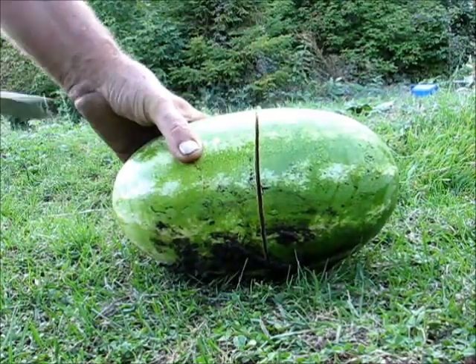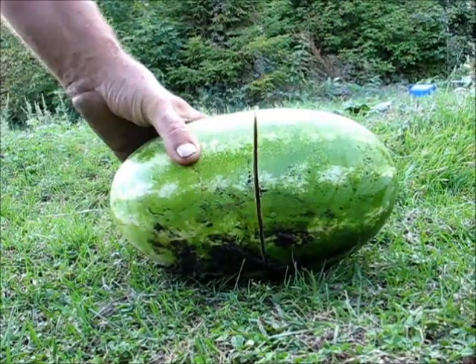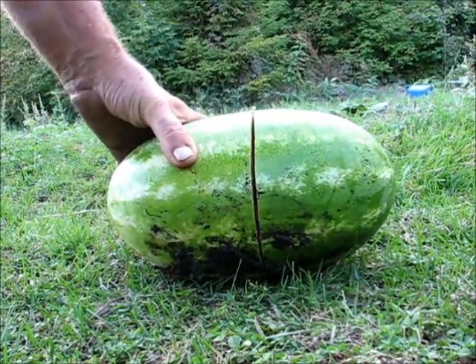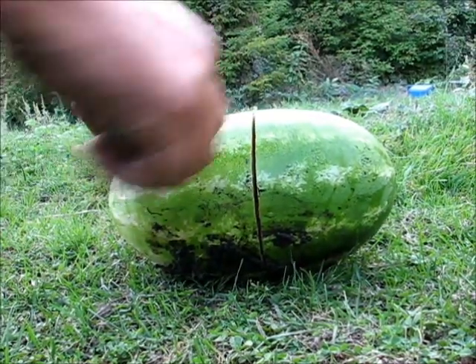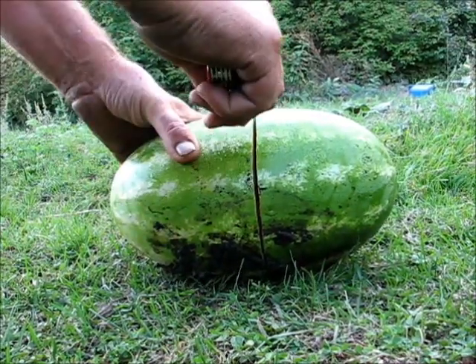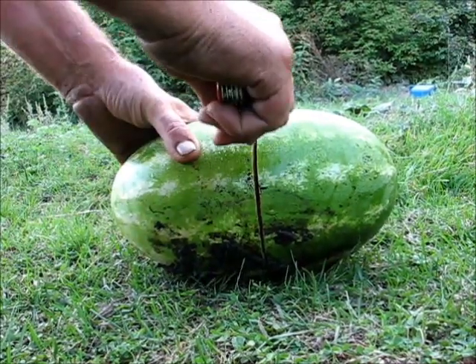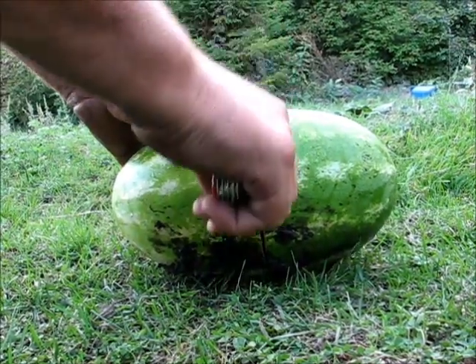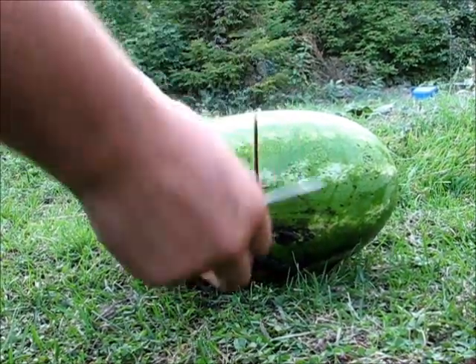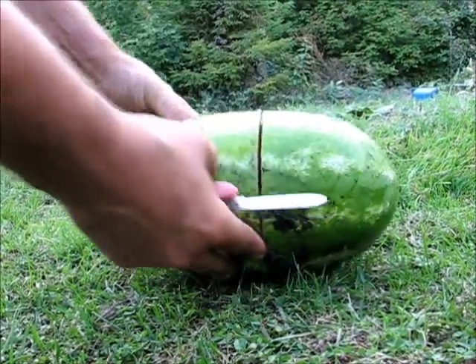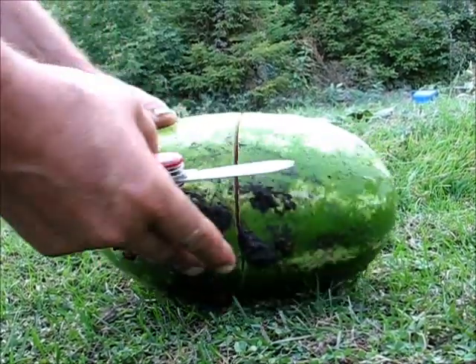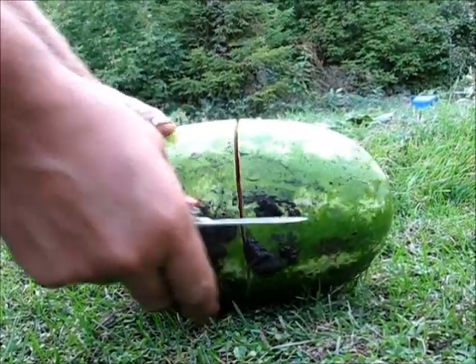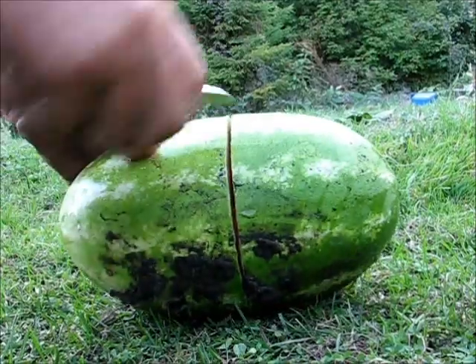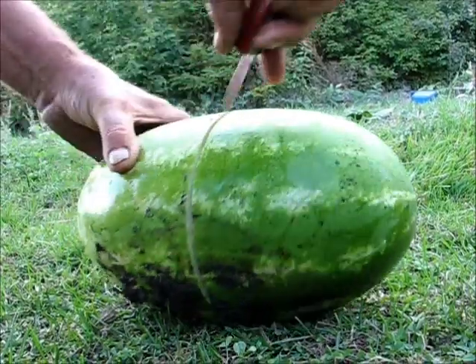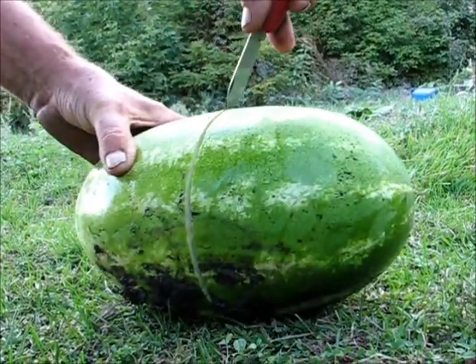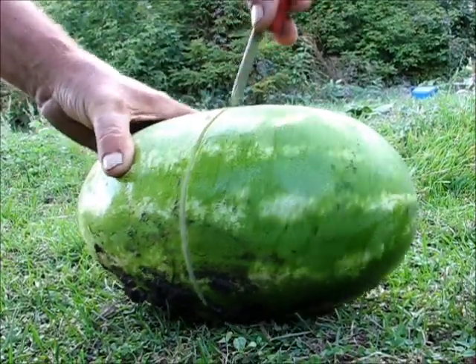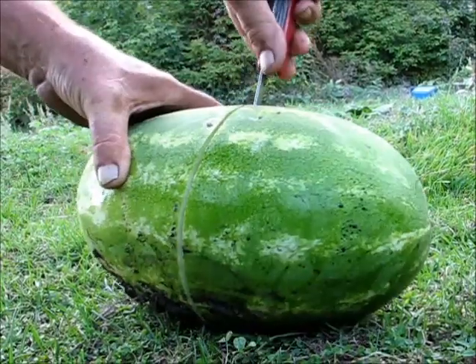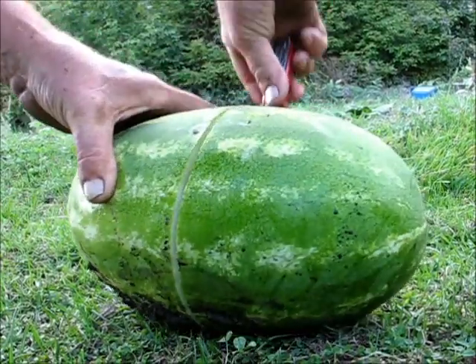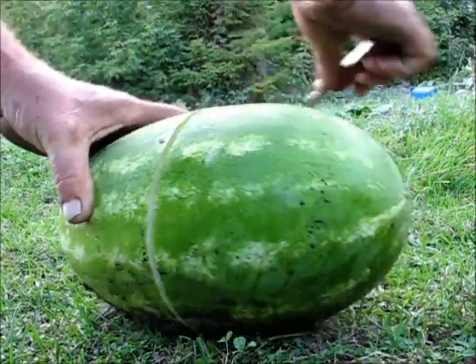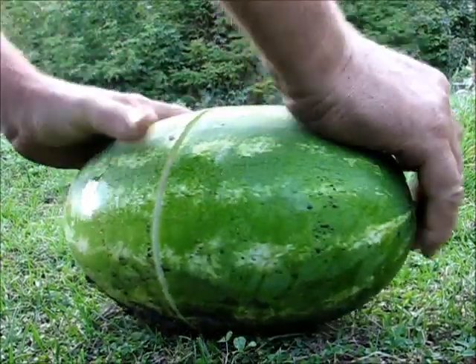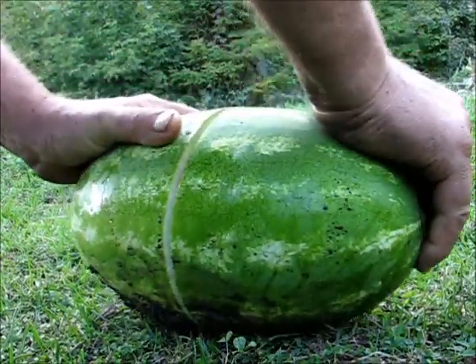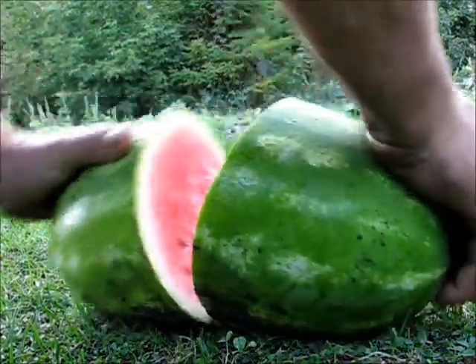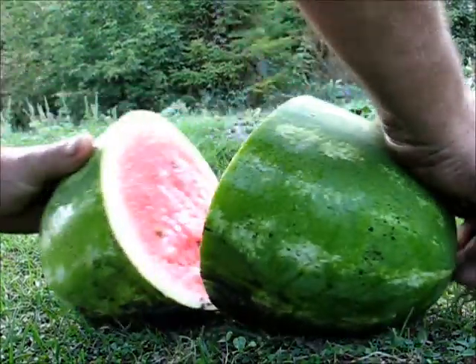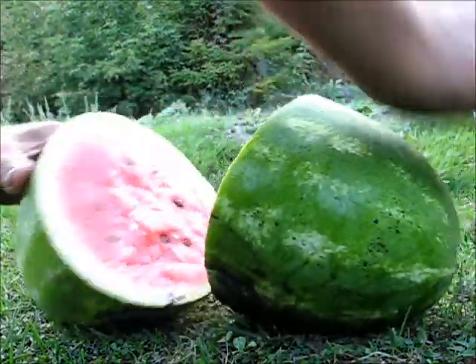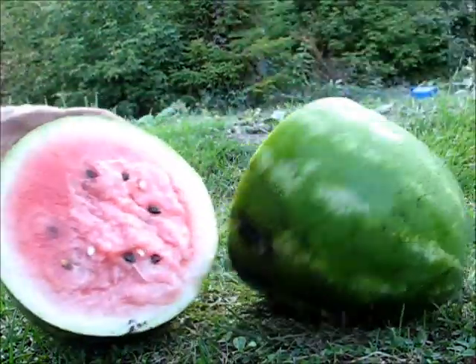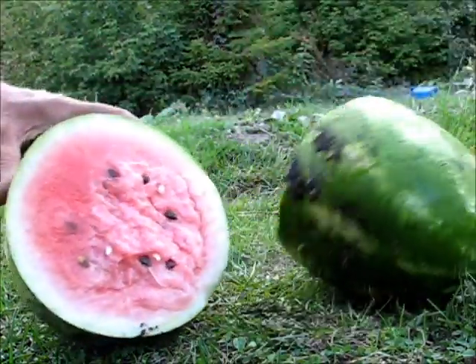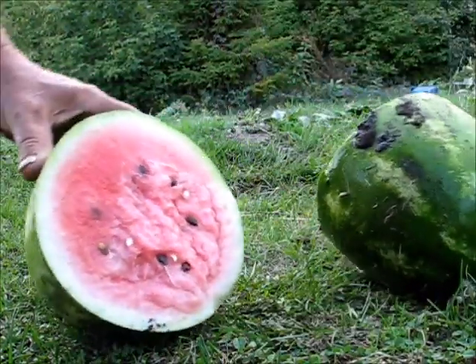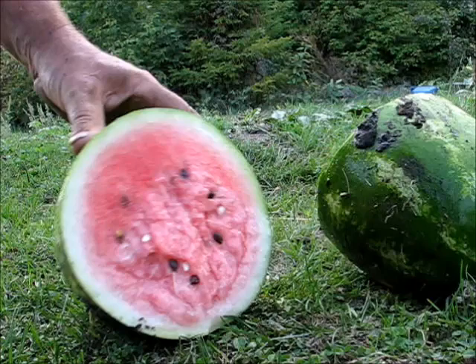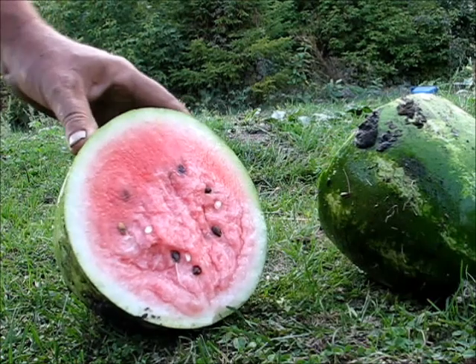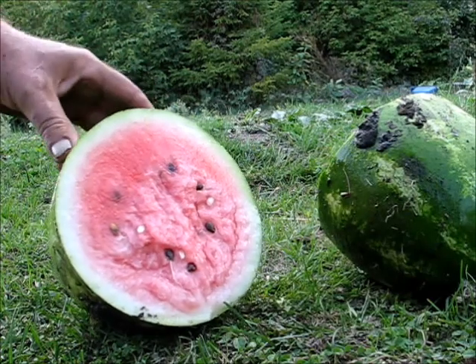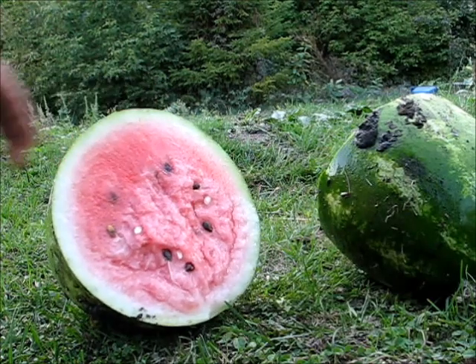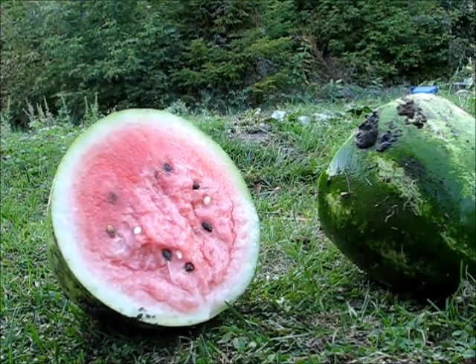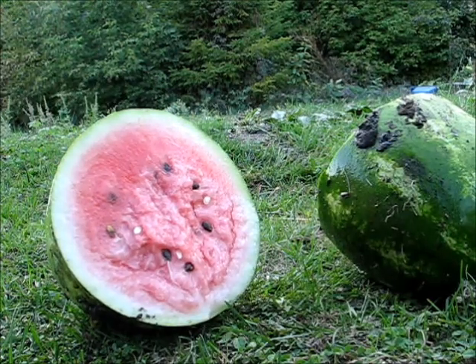That's the way a melon should be — when you start cutting them and they just crack. I have good luck growing melons. Good luck. Yeah.